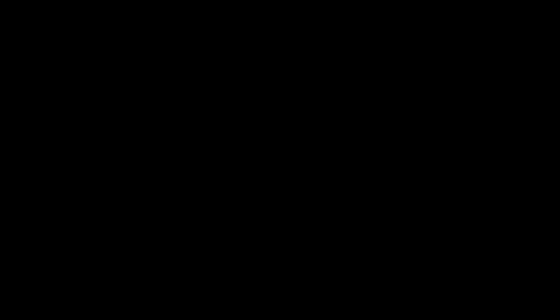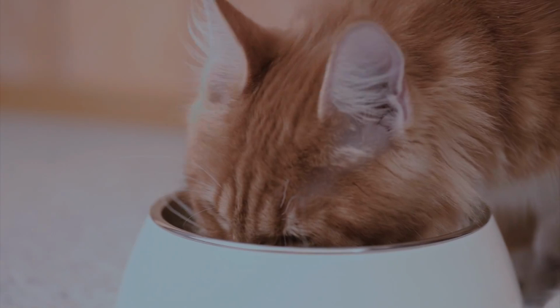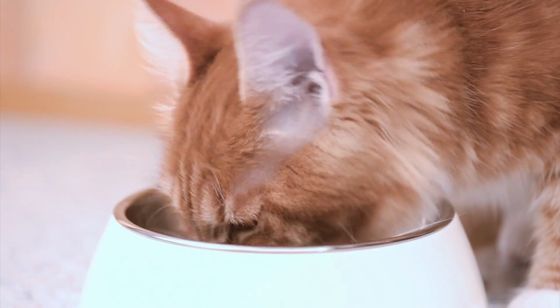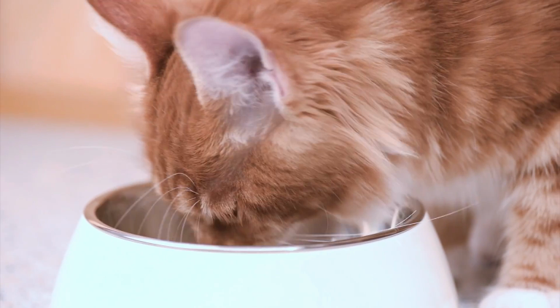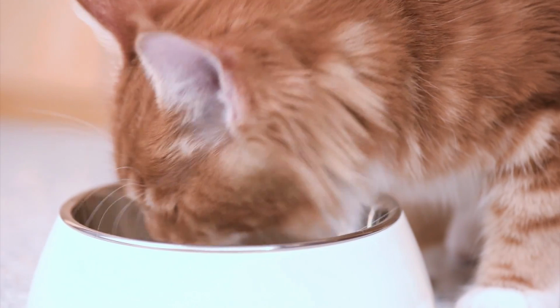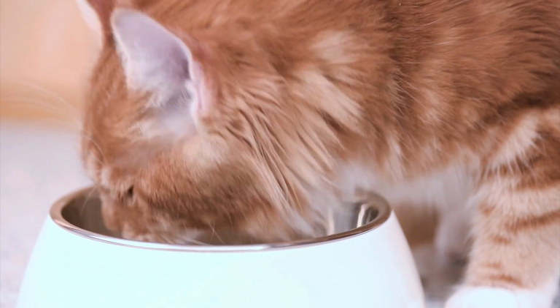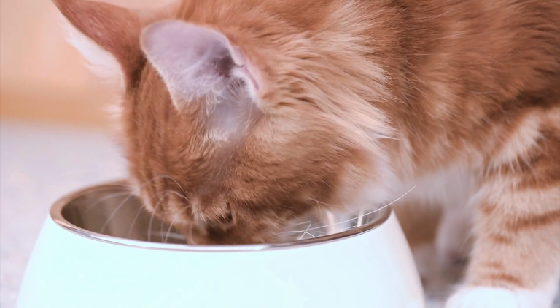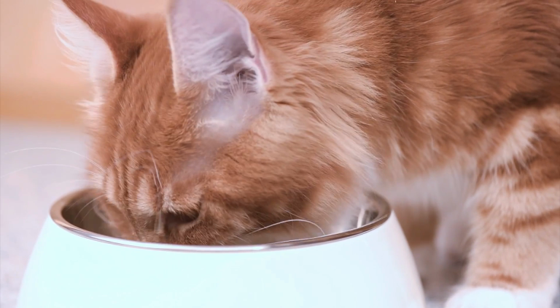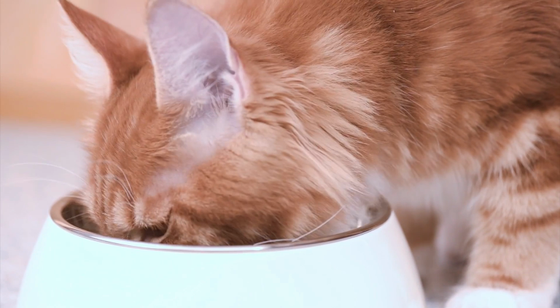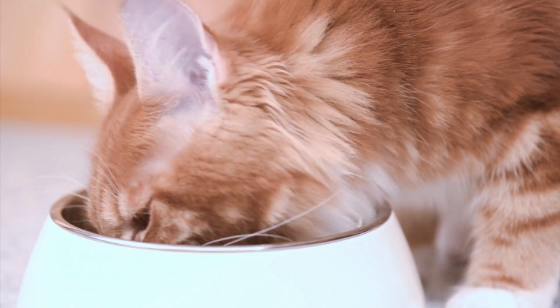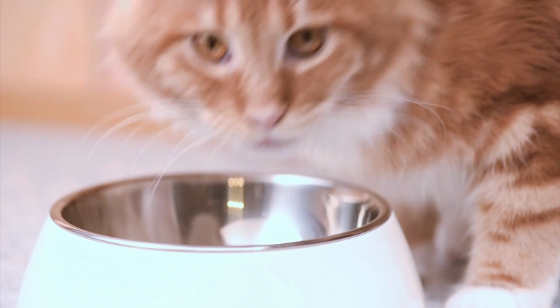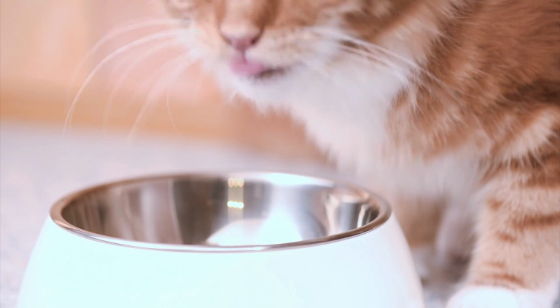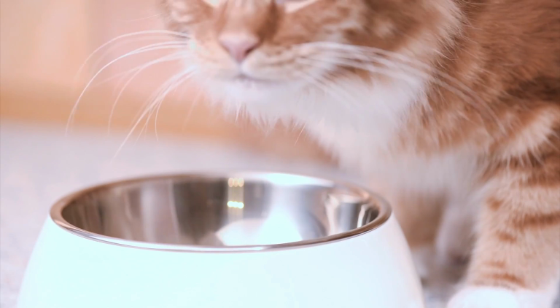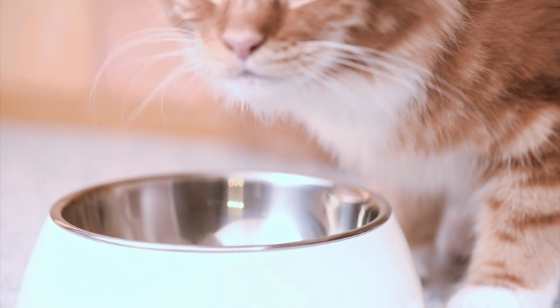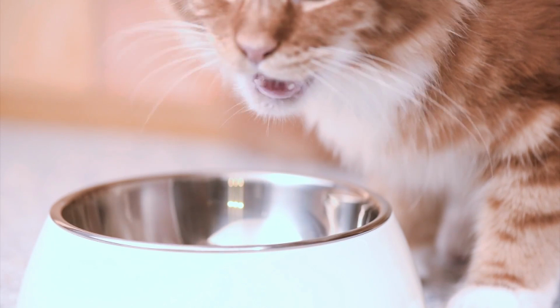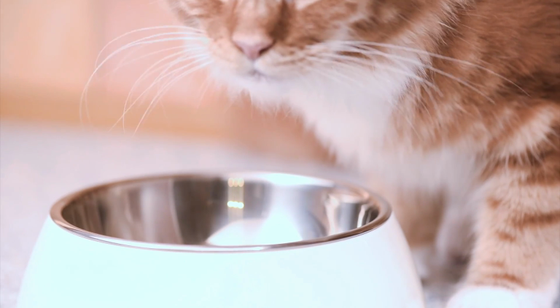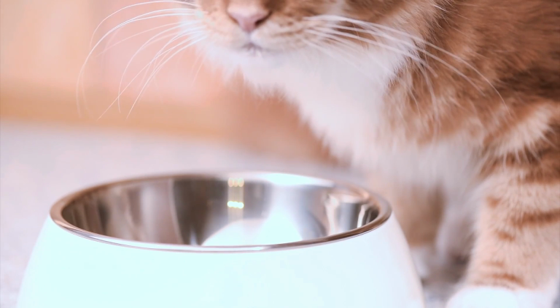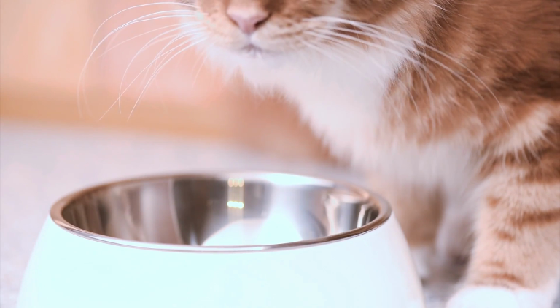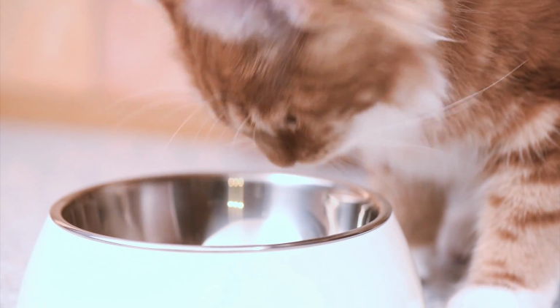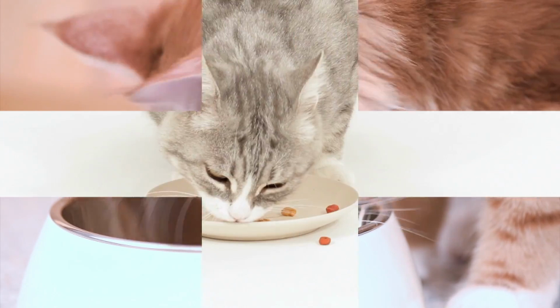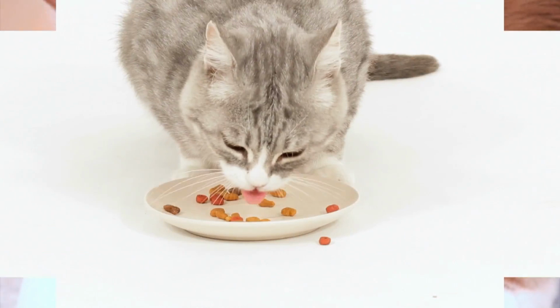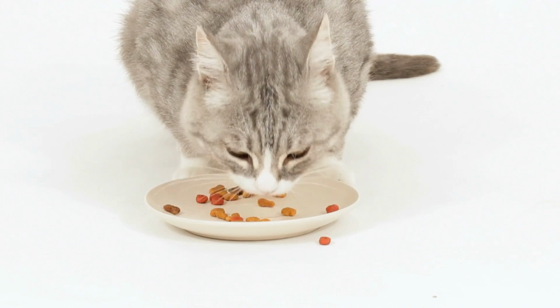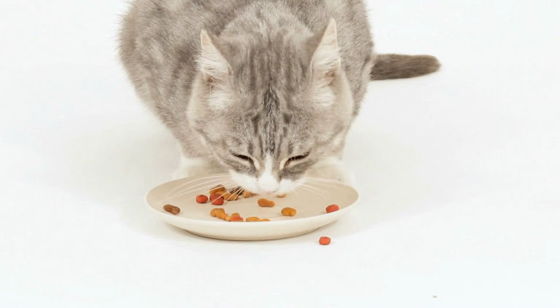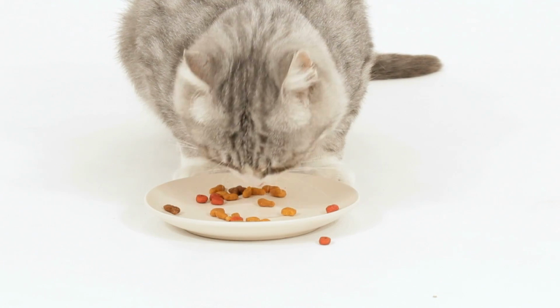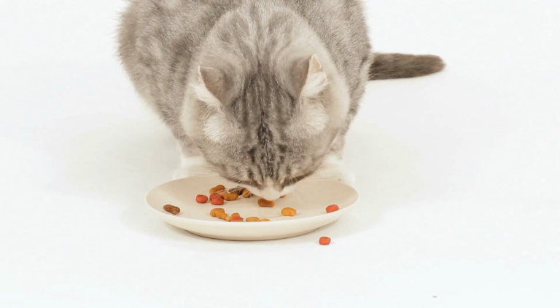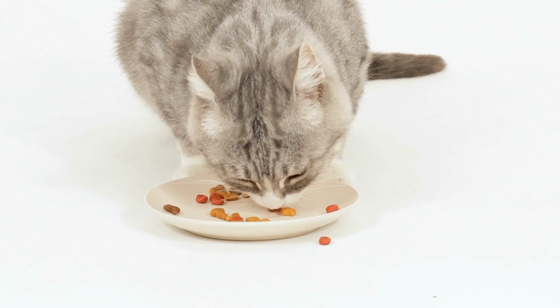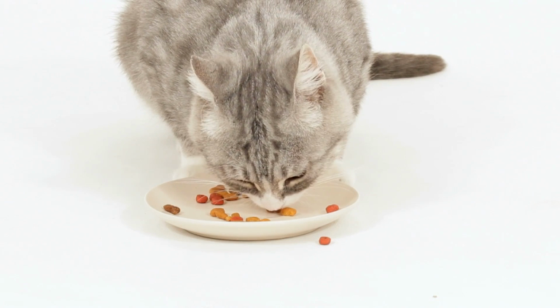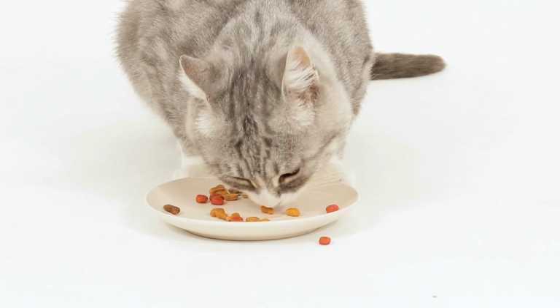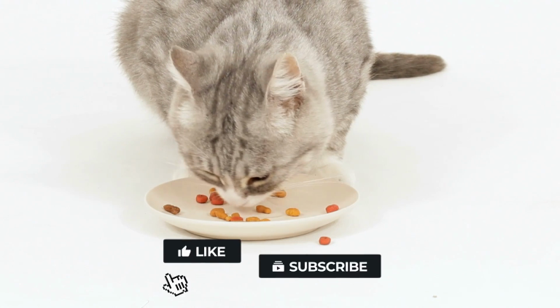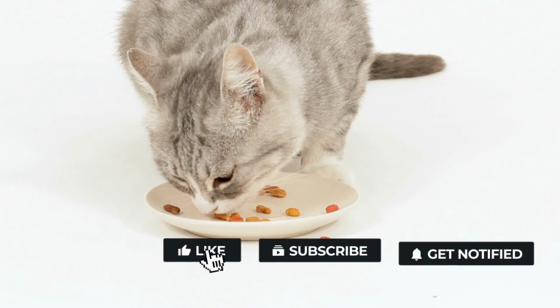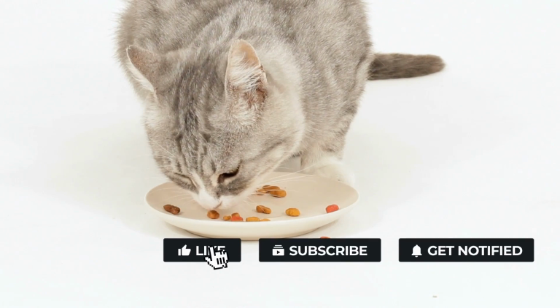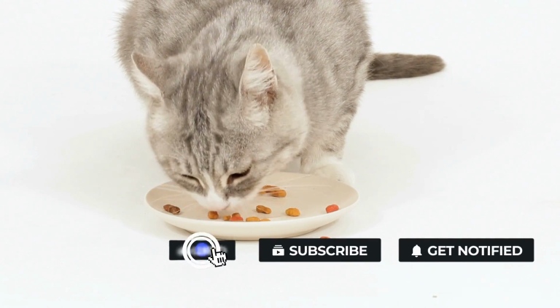If your cat eats comfortably from the center of the bowl but stops eating when their whiskers touch the sides of the bowl, it could be a sign of whisker fatigue. The best solution? Get them a food container with a design that minimizes contact with their whiskers.